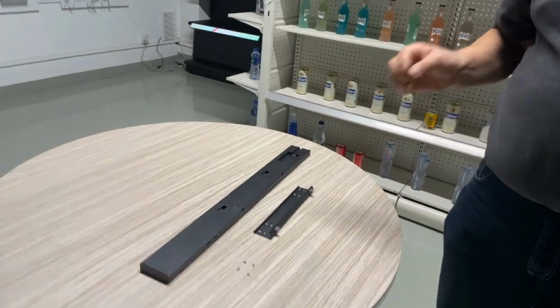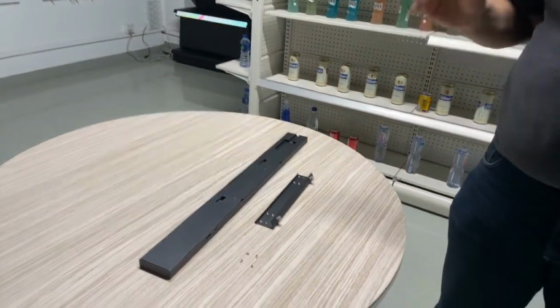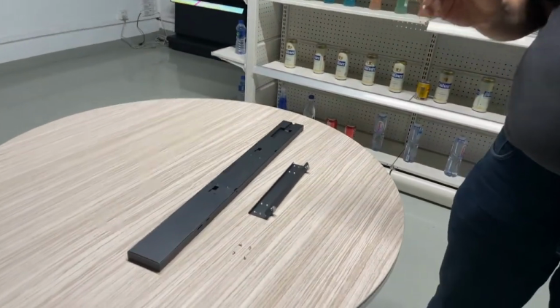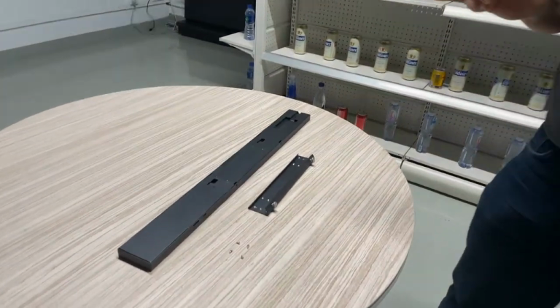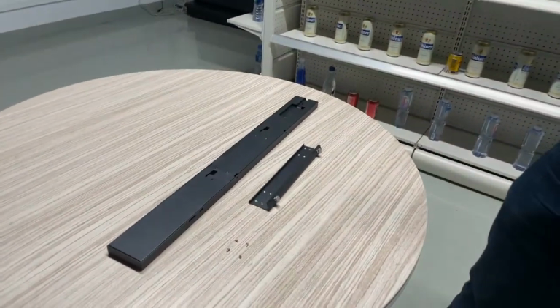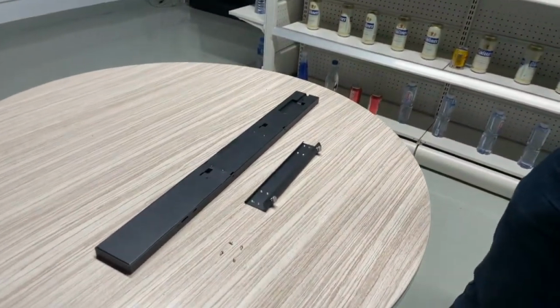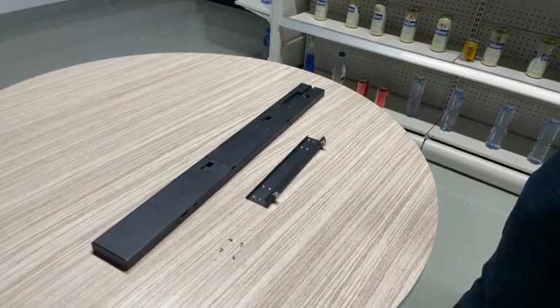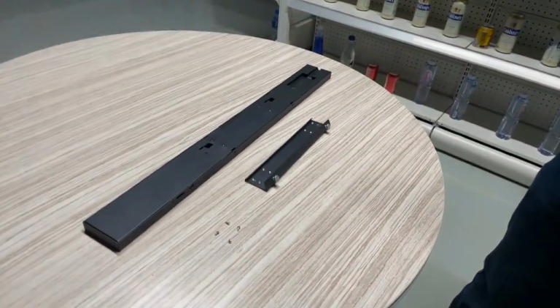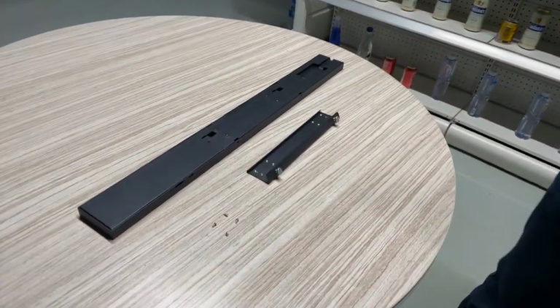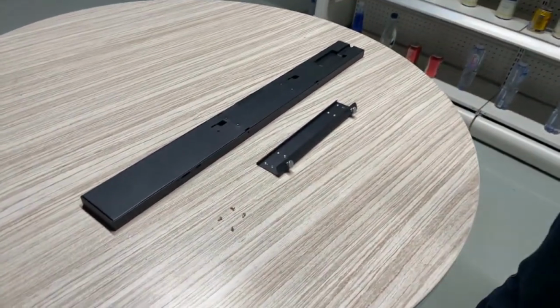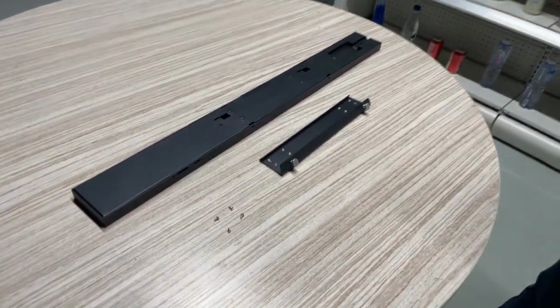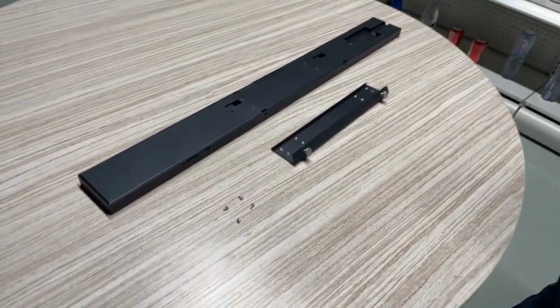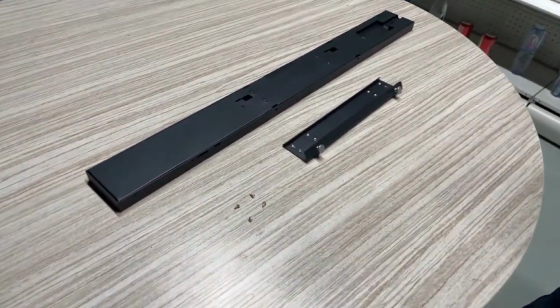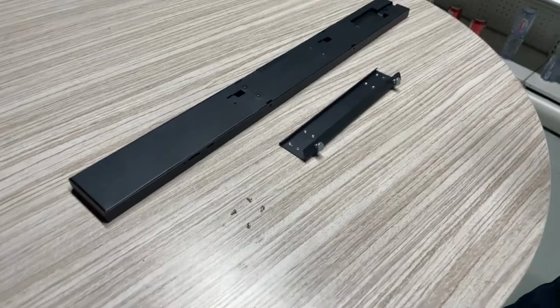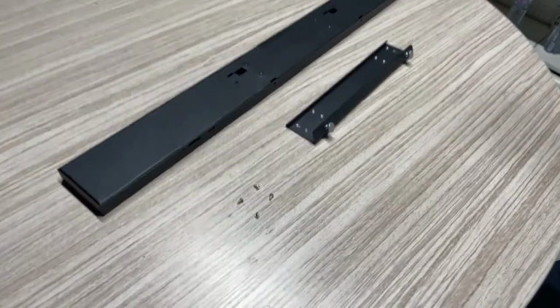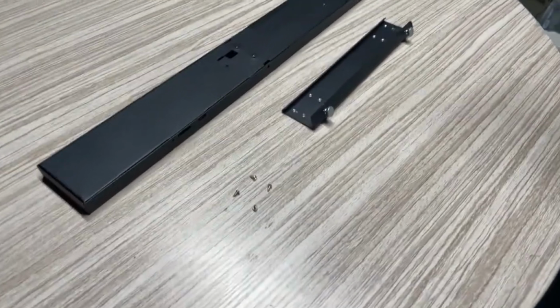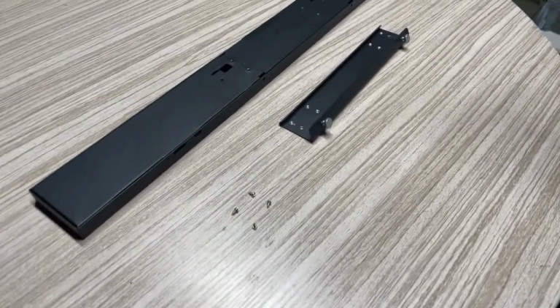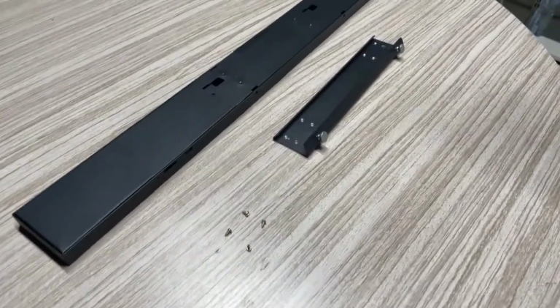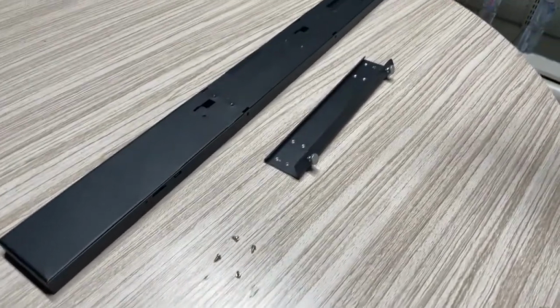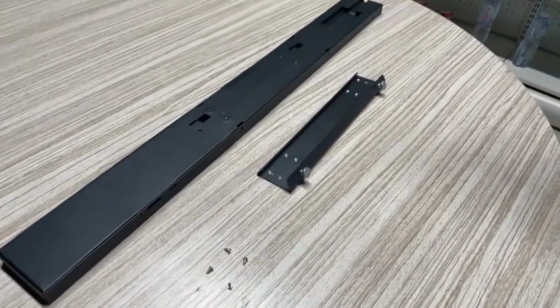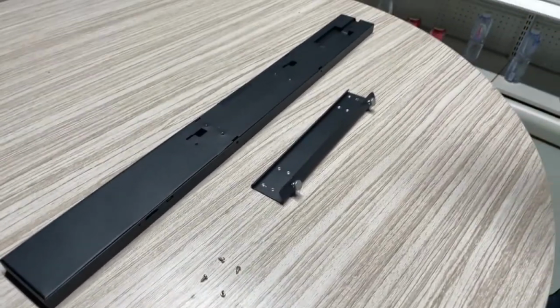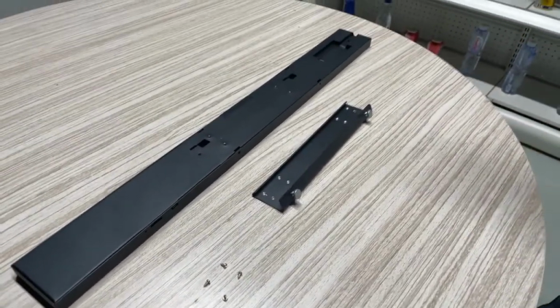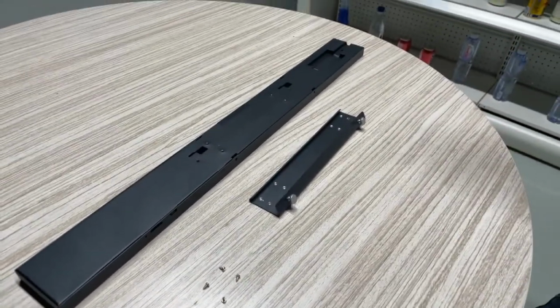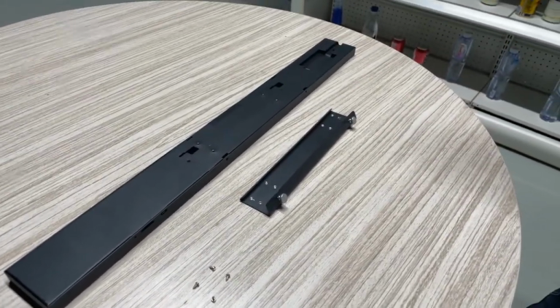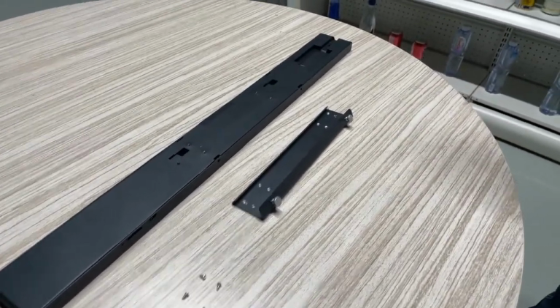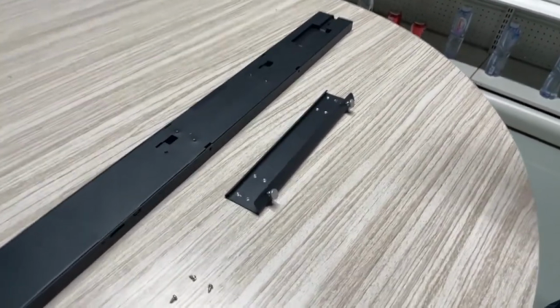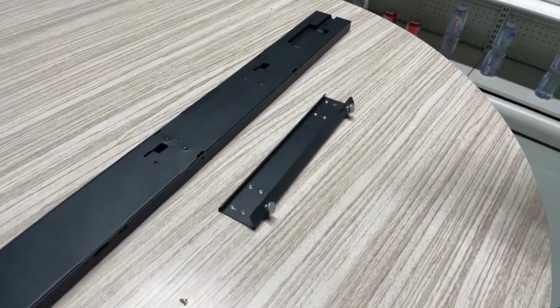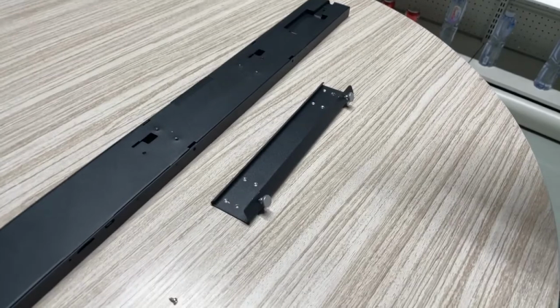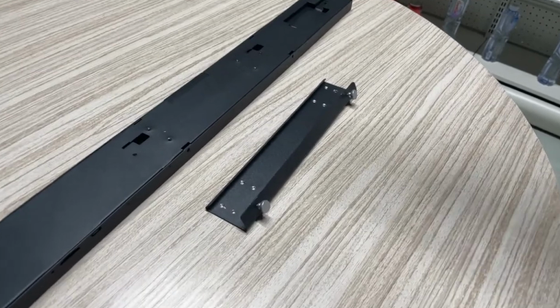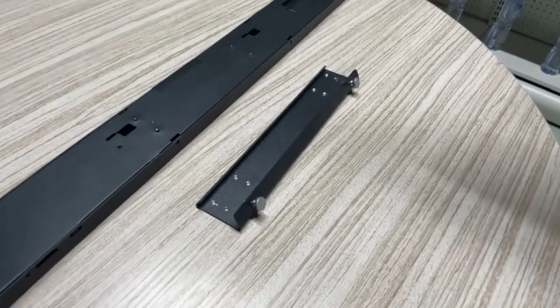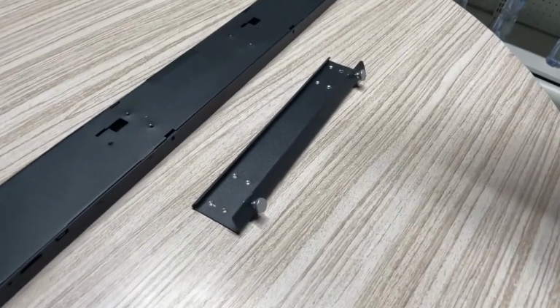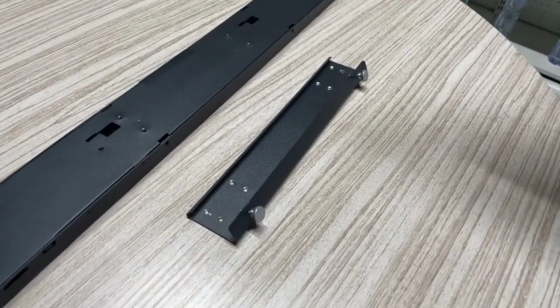TegoMetal shelves have a whopping 60% market share in Europe and they are also growing in market share in the US. So this is how we mount it to a TegoMetal shelf.